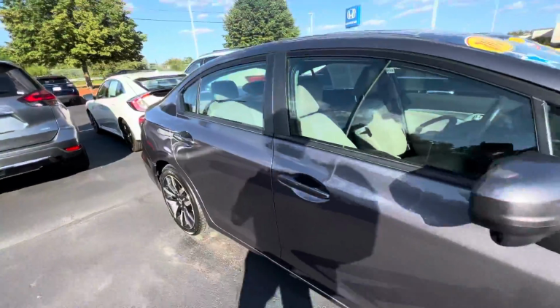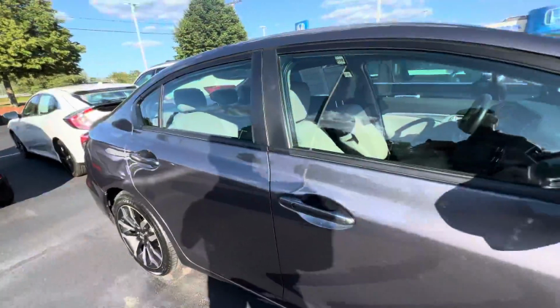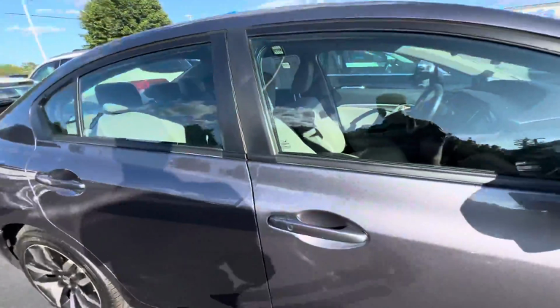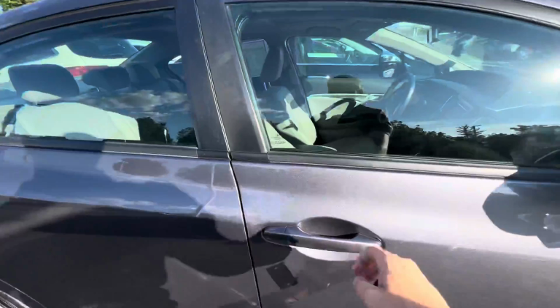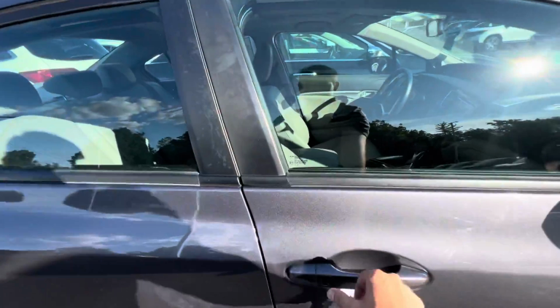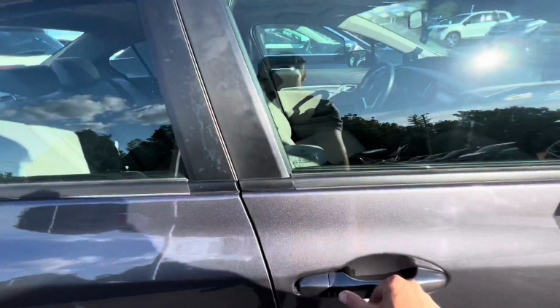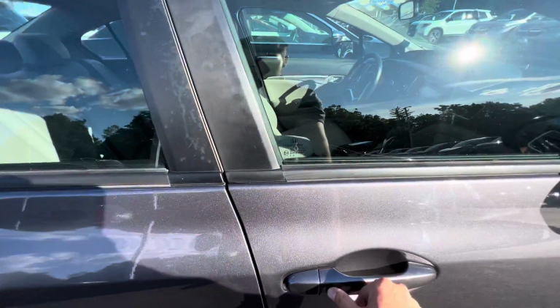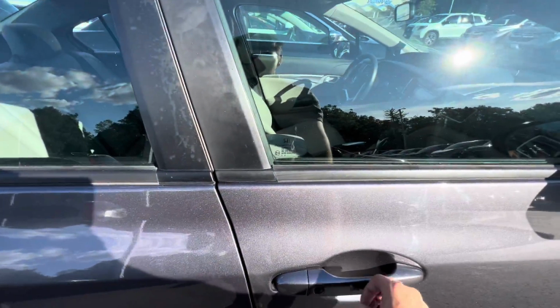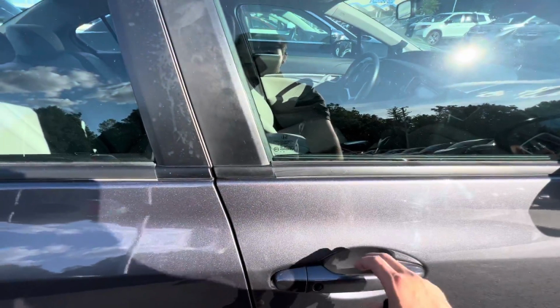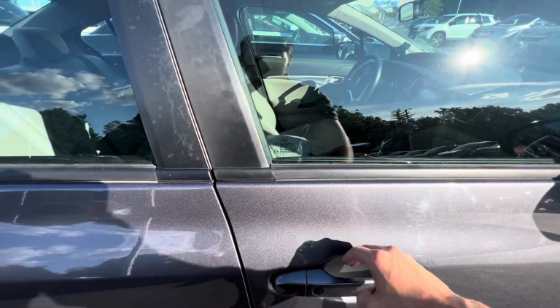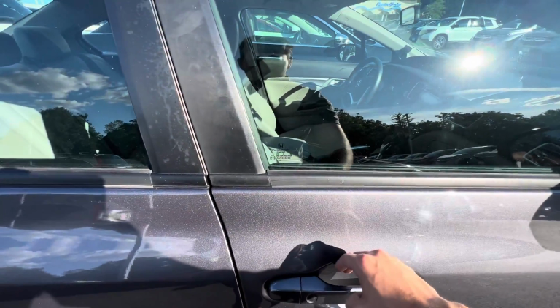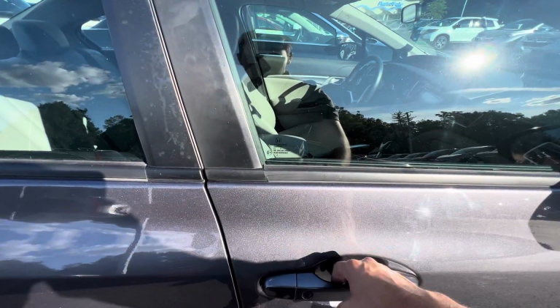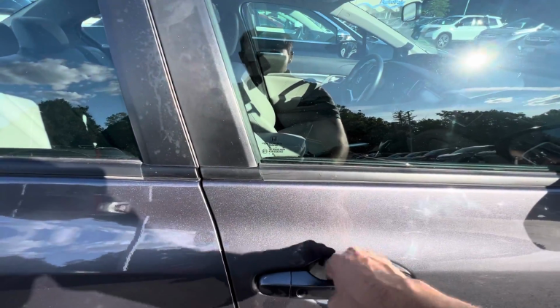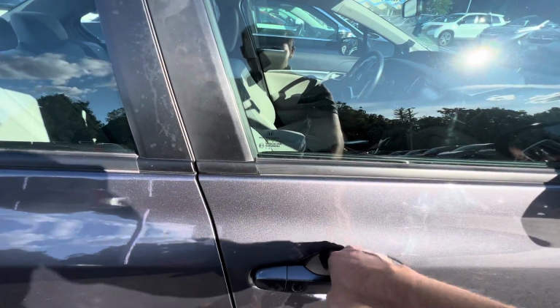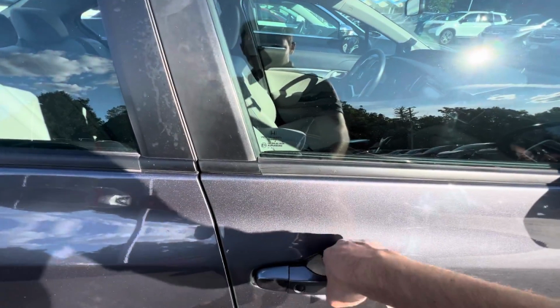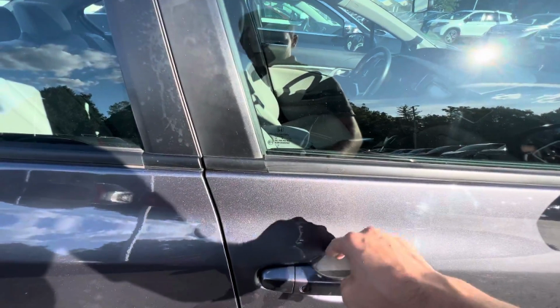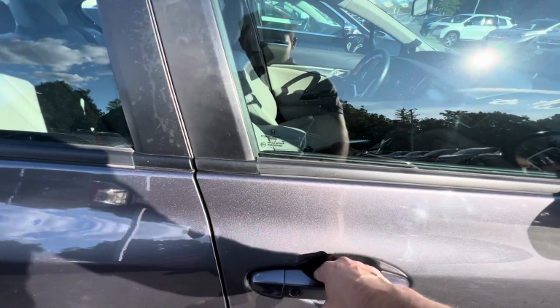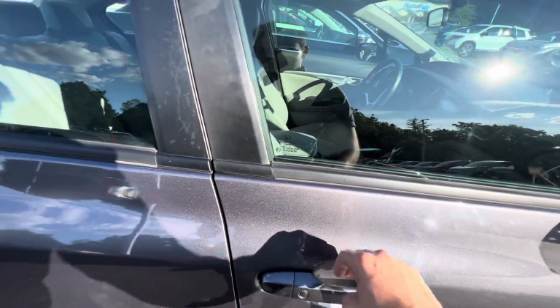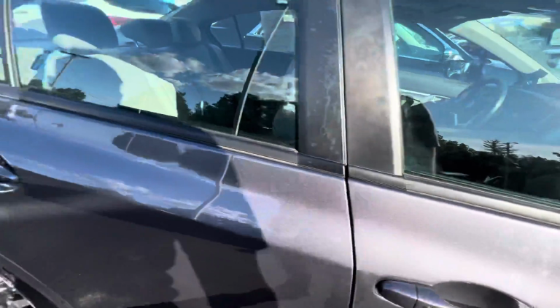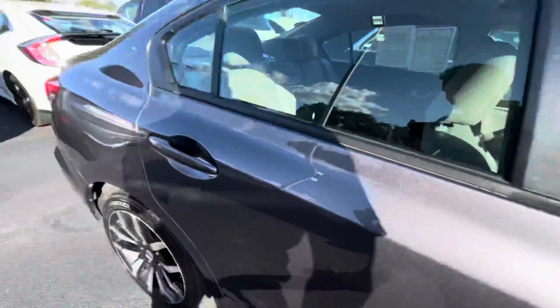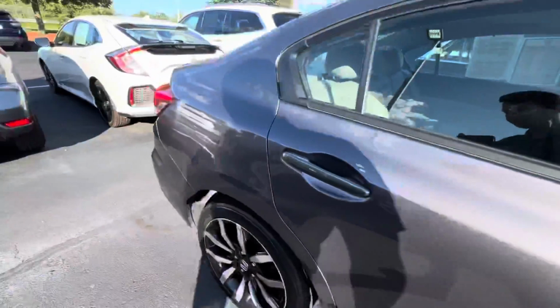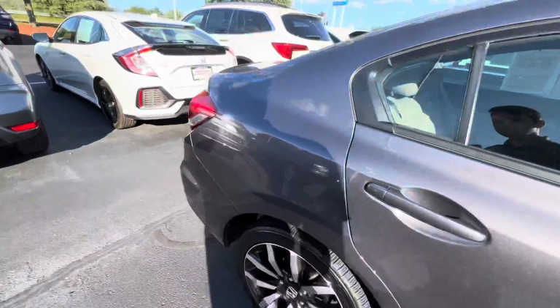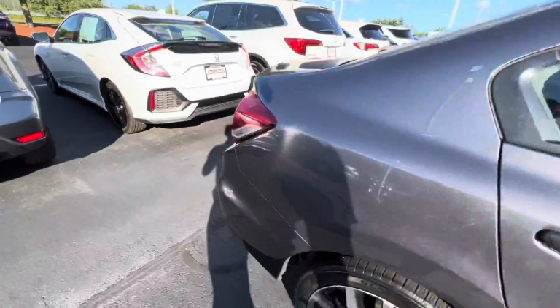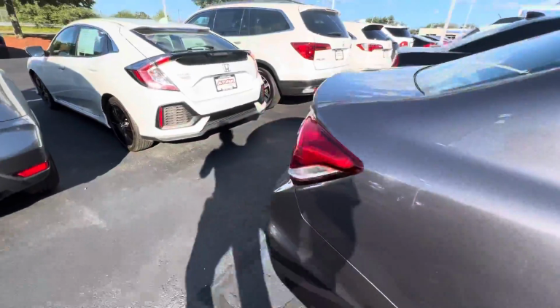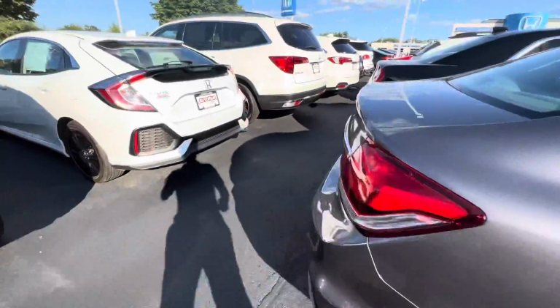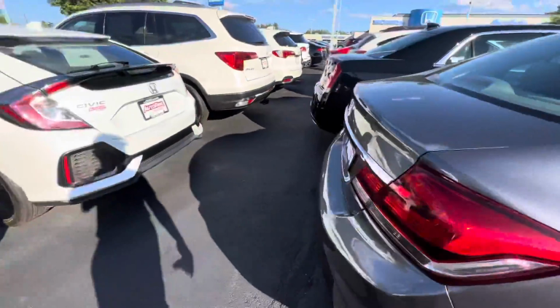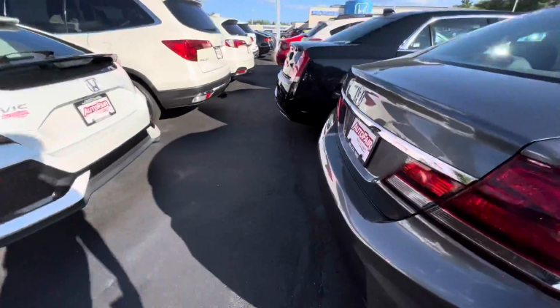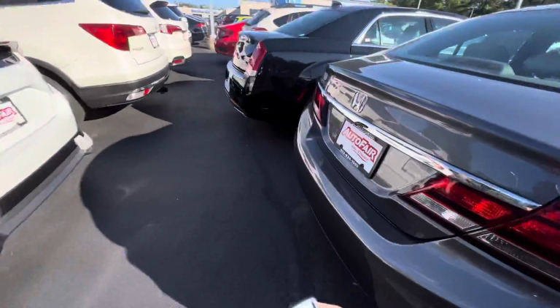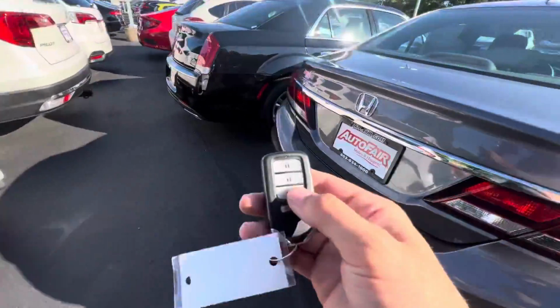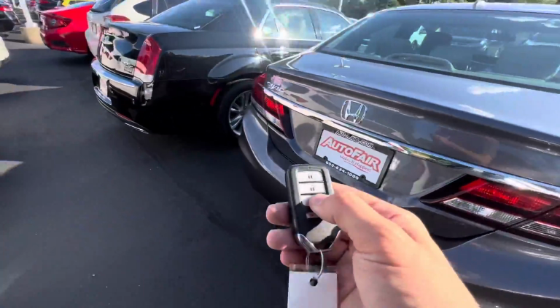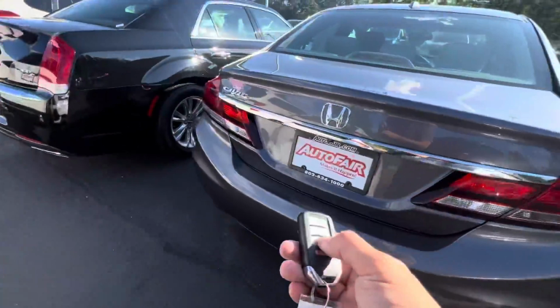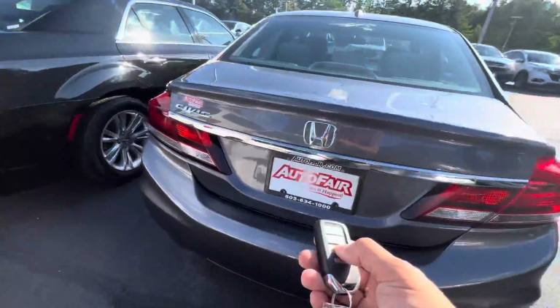It does have keyless entry, so you can lock and unlock the car right from here. It's a full leather interior. Let's check out this trunk.